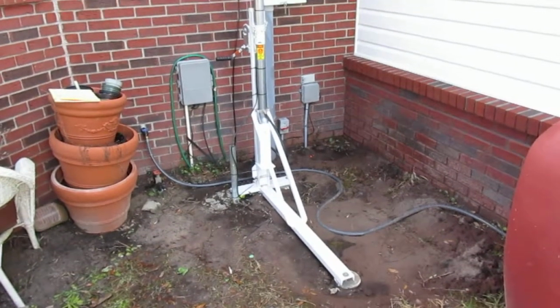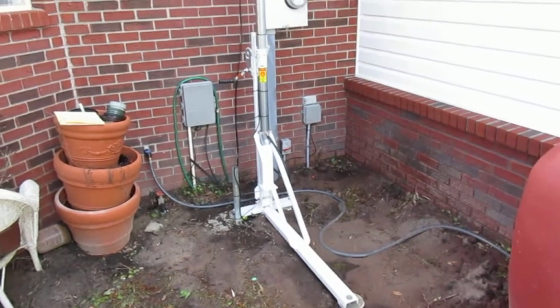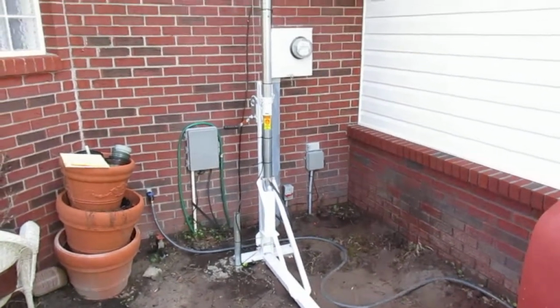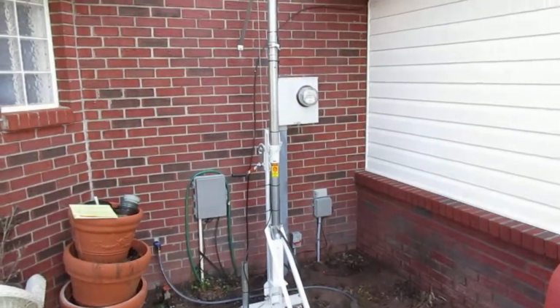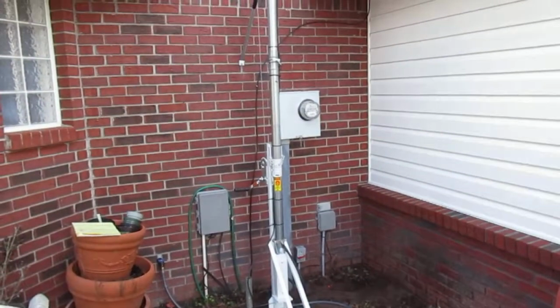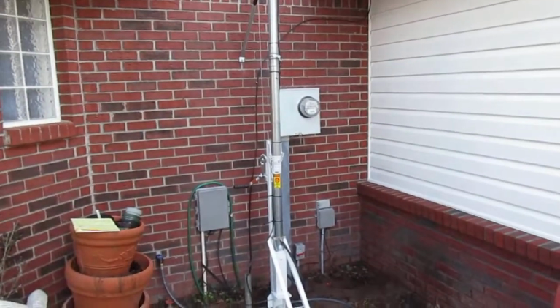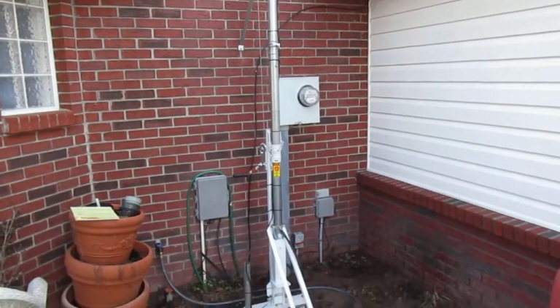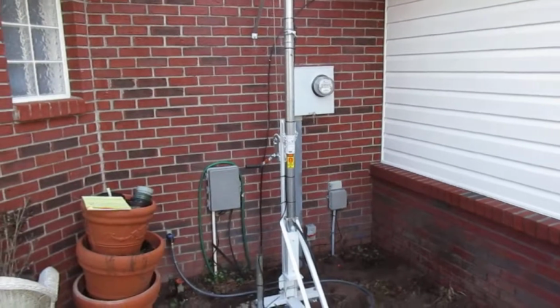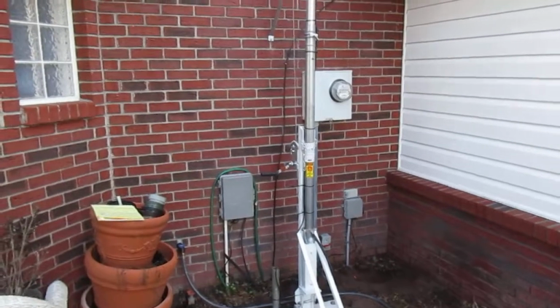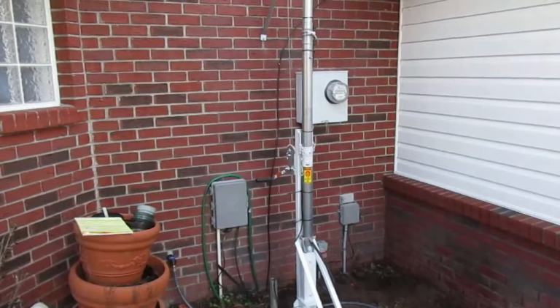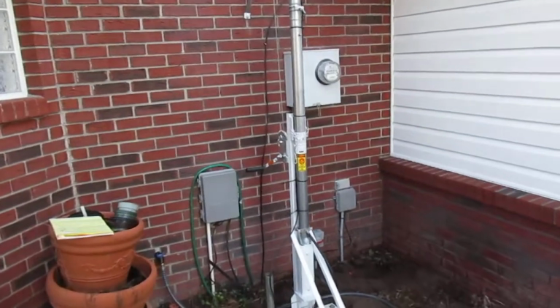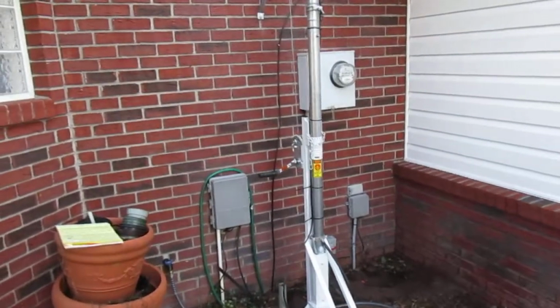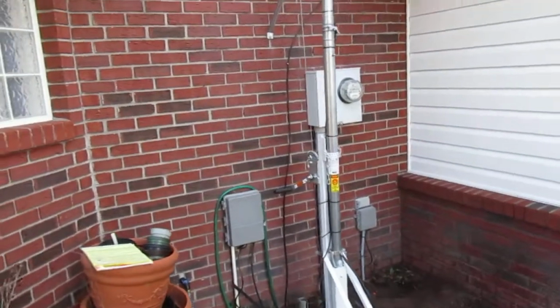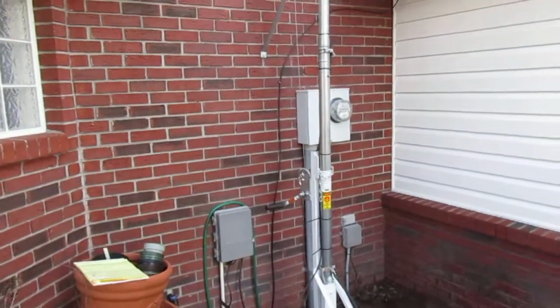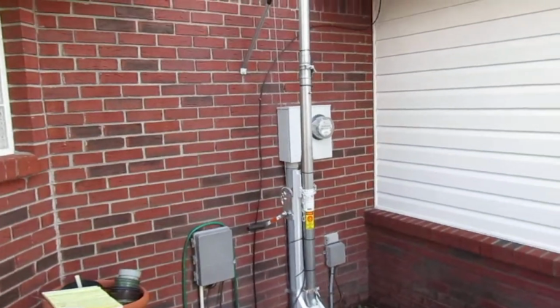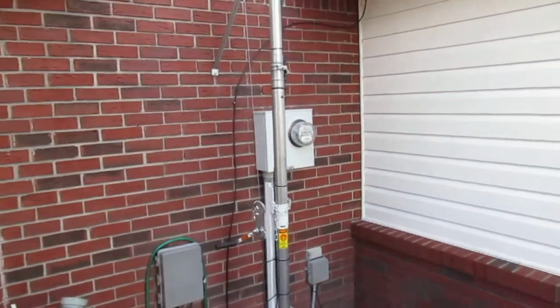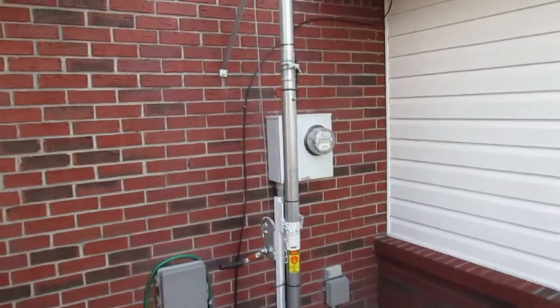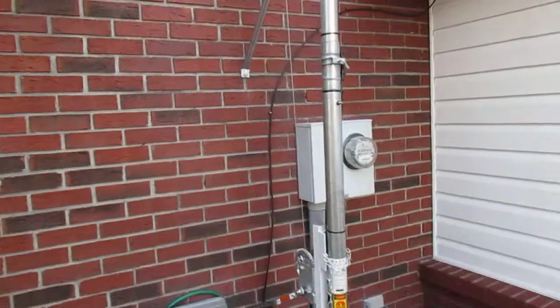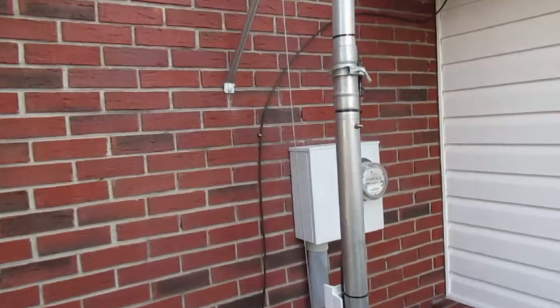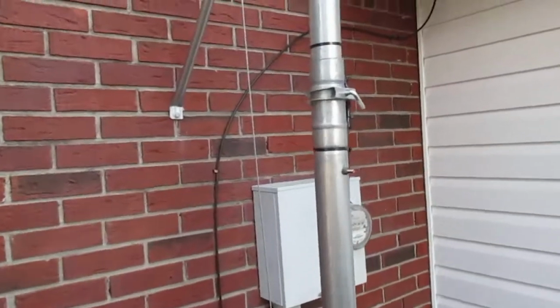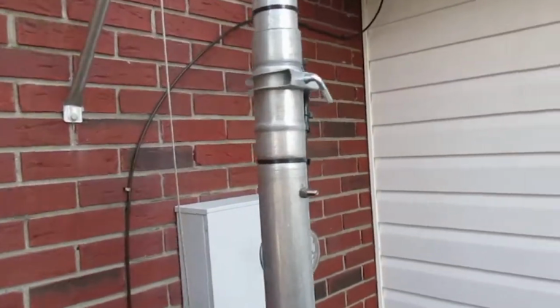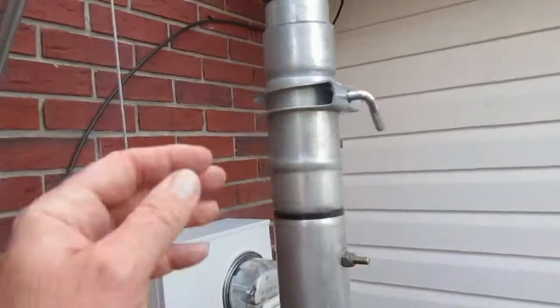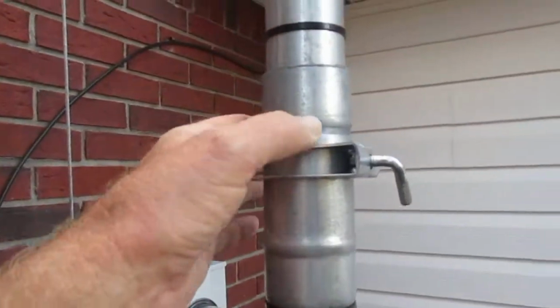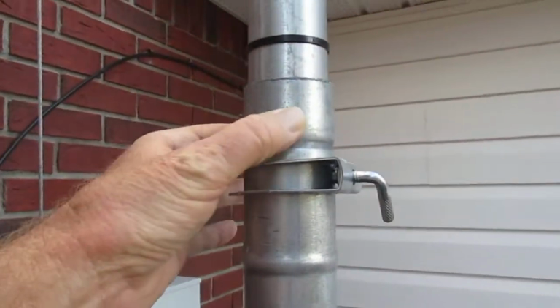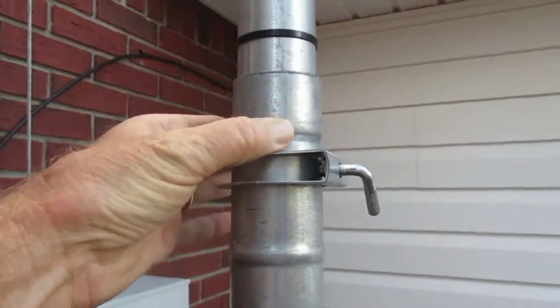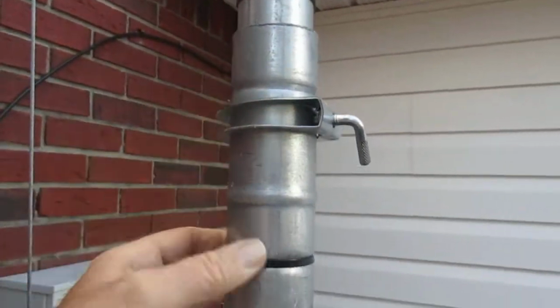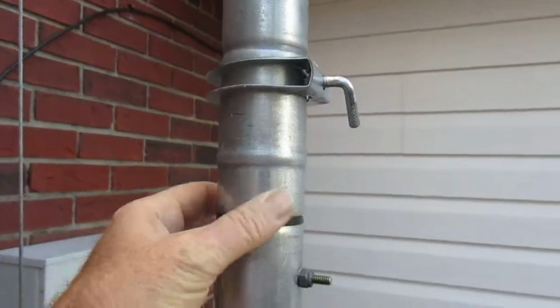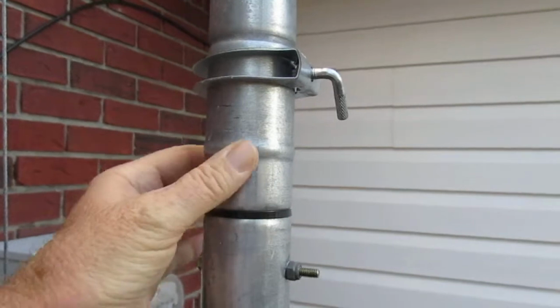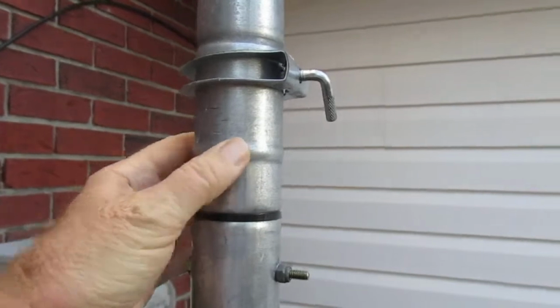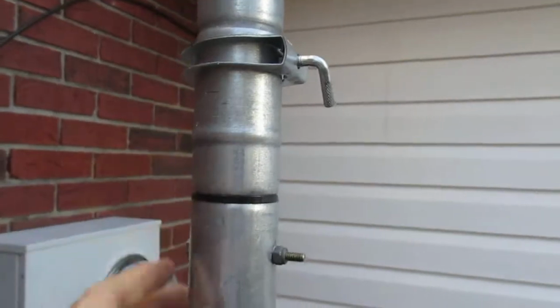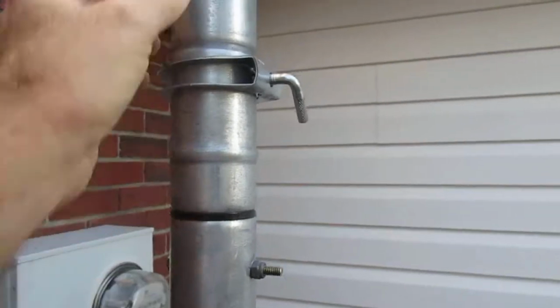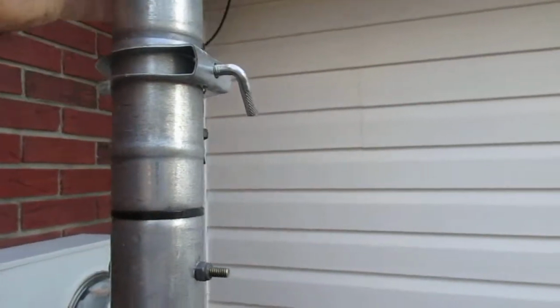I'm glad I went this way because this is a USA-made mast, and the way they crimp these pipes in here — they have some crimps to keep it tight inside there and it pulls out okay.